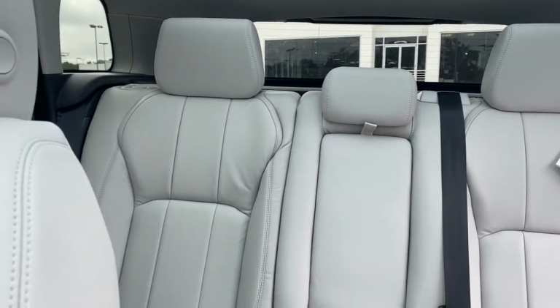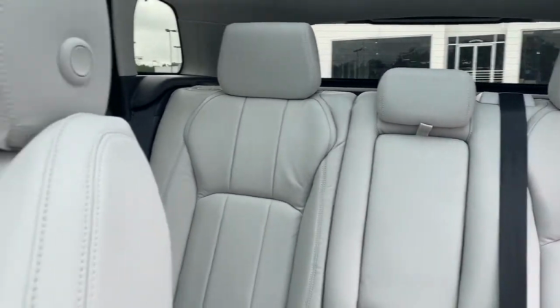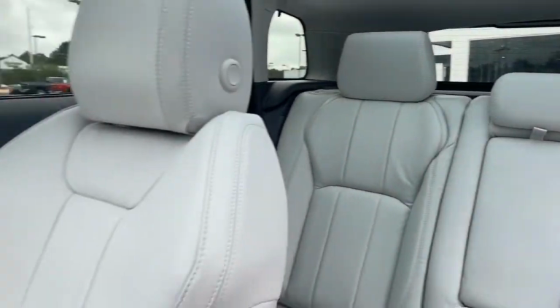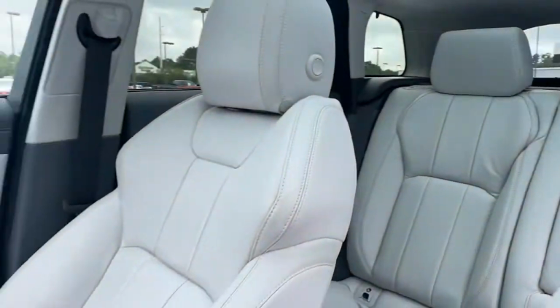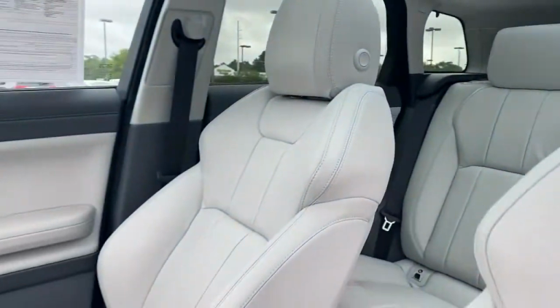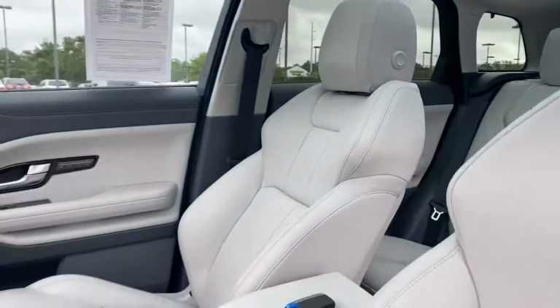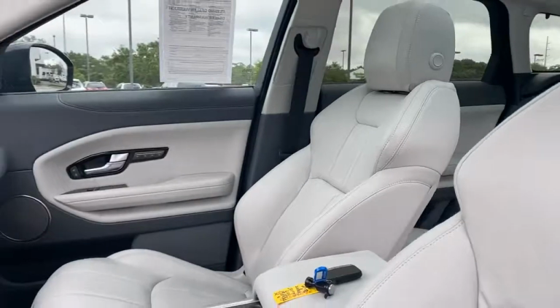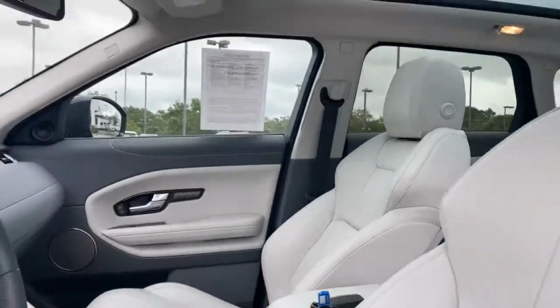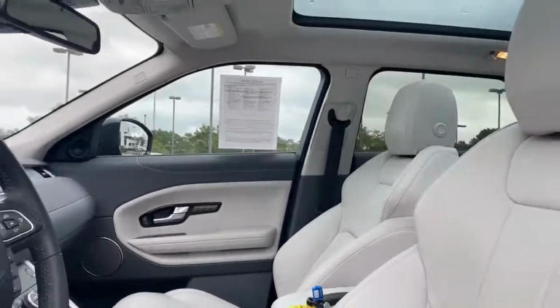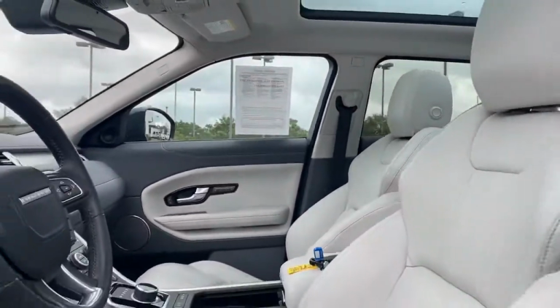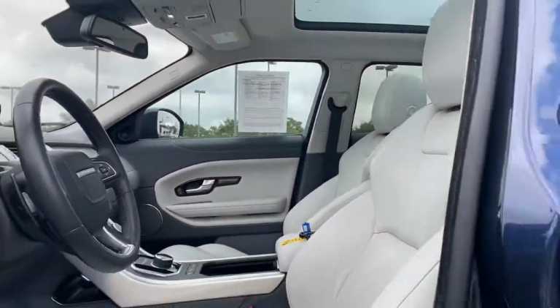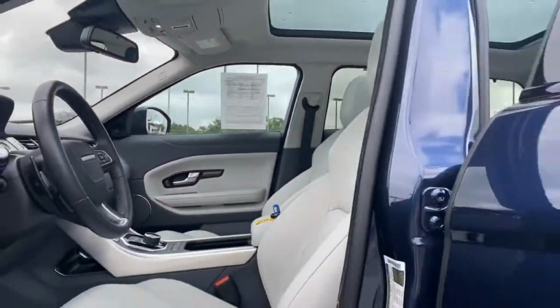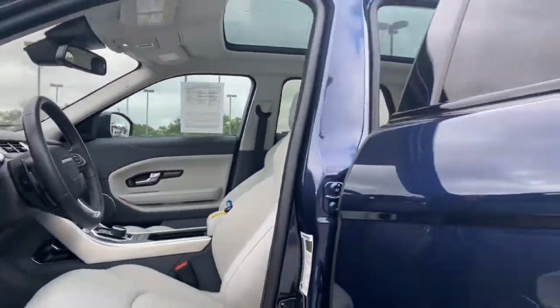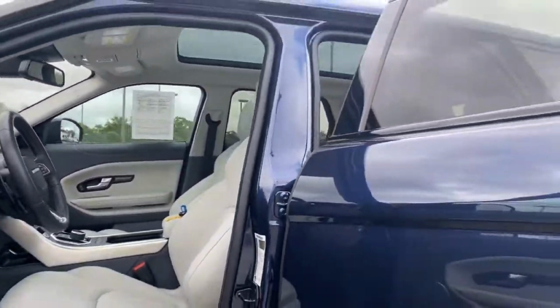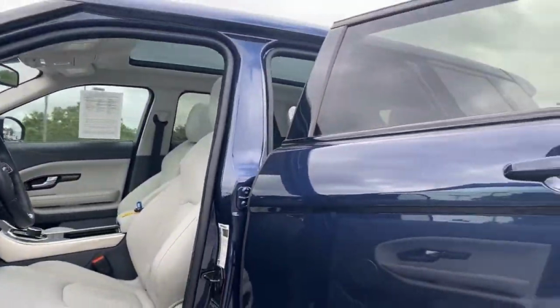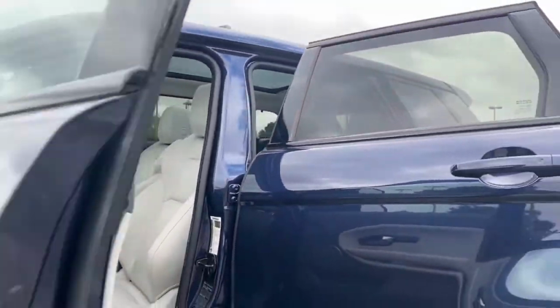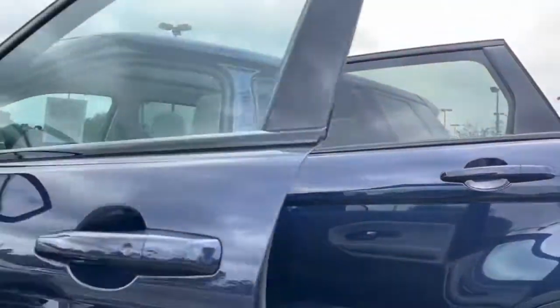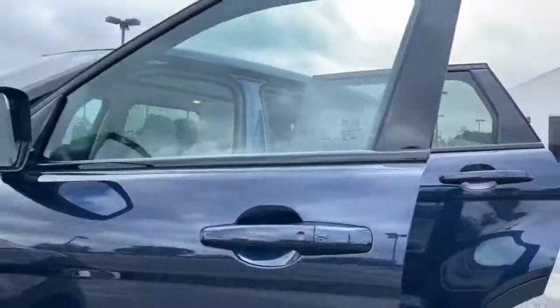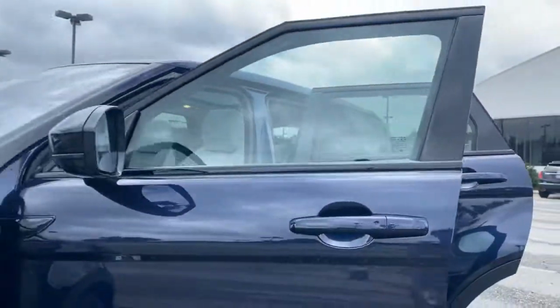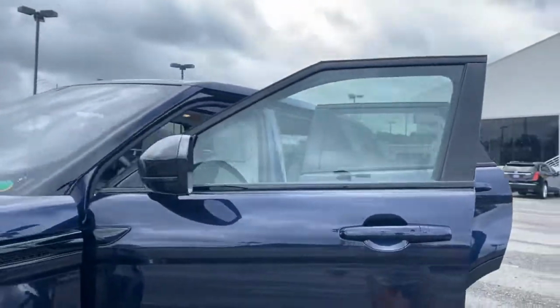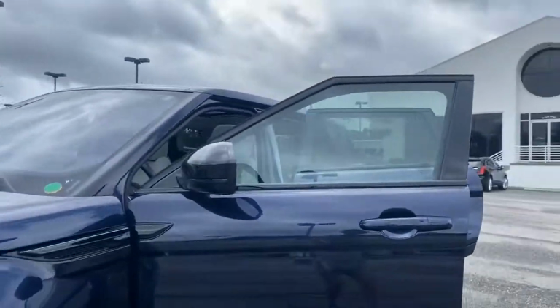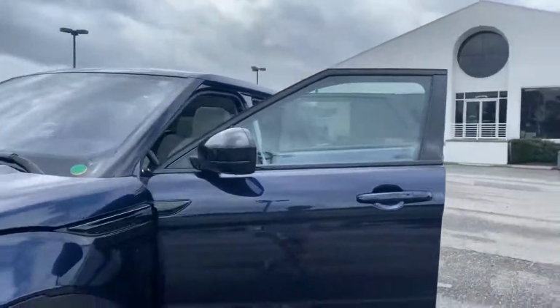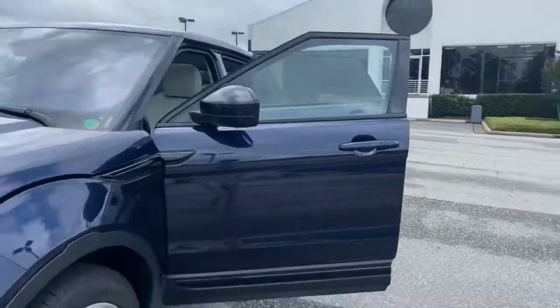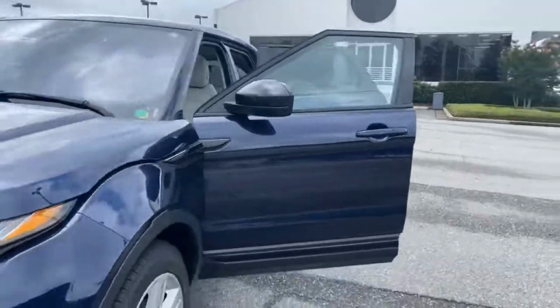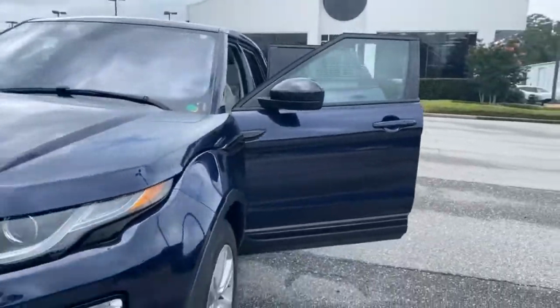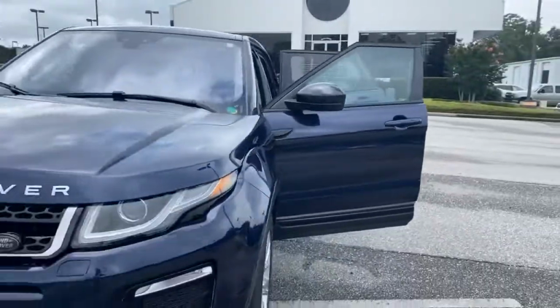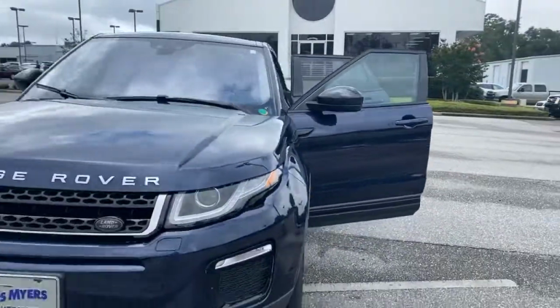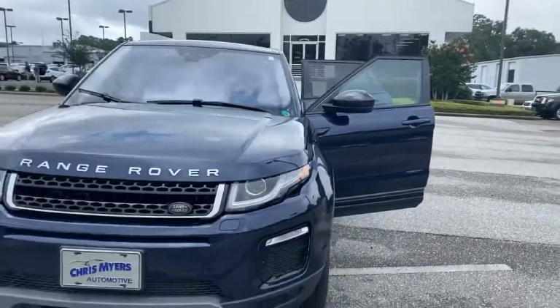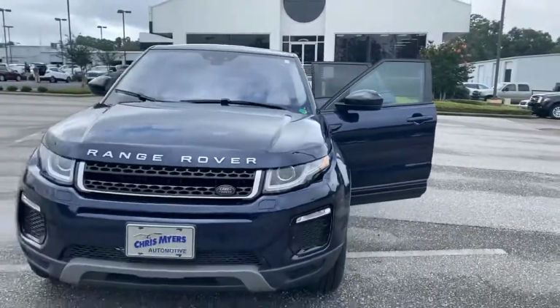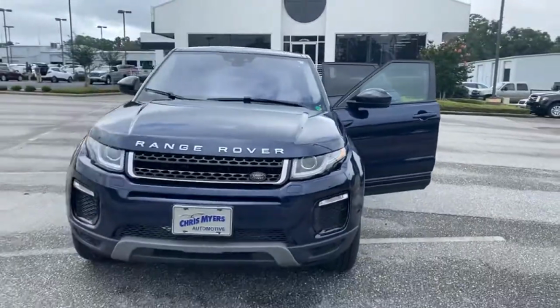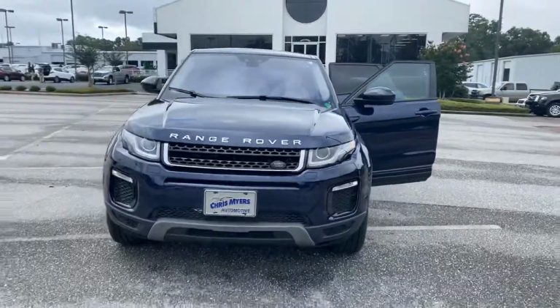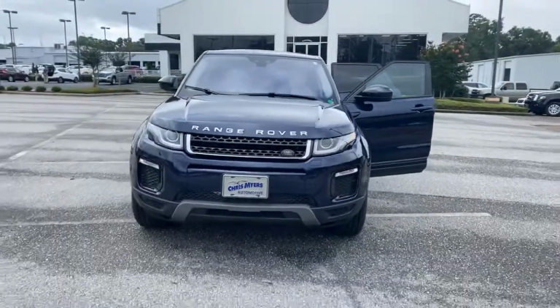Less than 31,000 miles and comes with a Carfax one-owner buy-back guarantee. For more luxury SUVs like this Land Rover Evoque, go to chrismayers.com today.